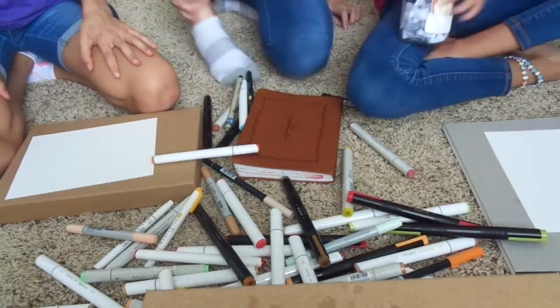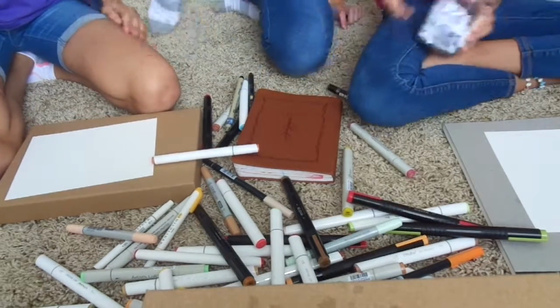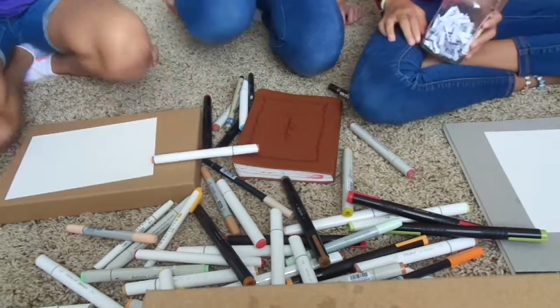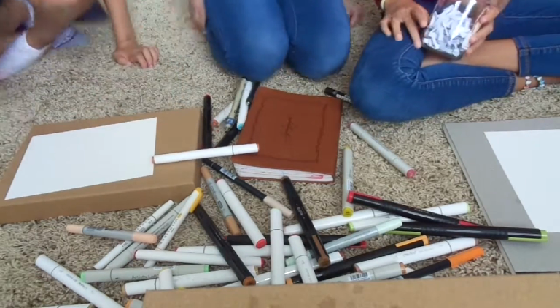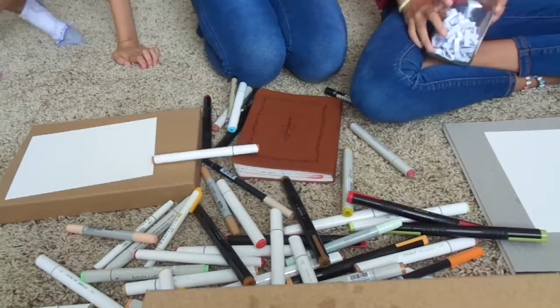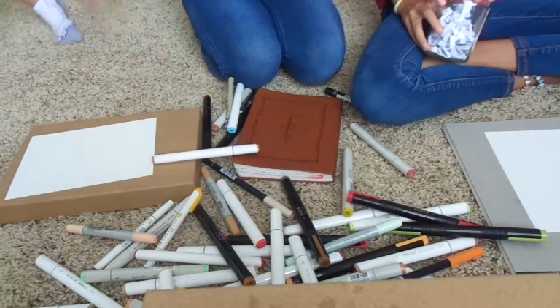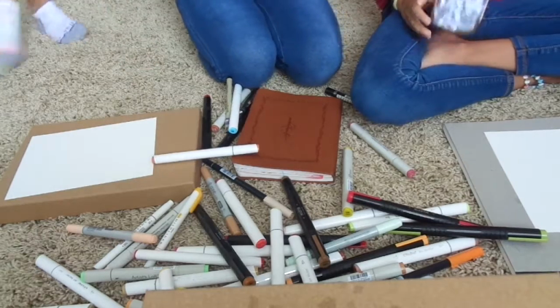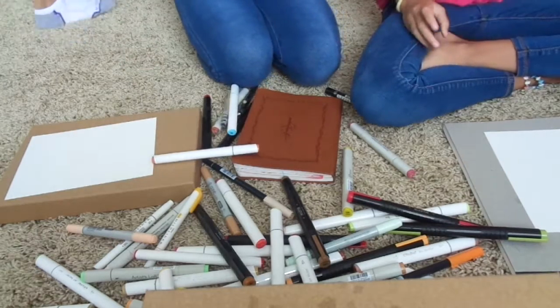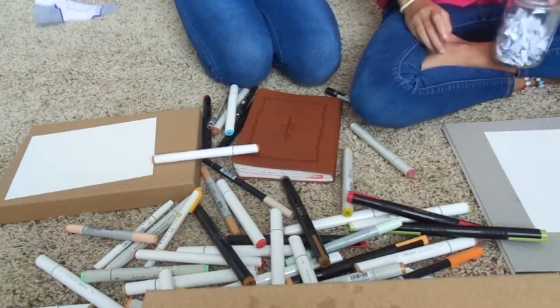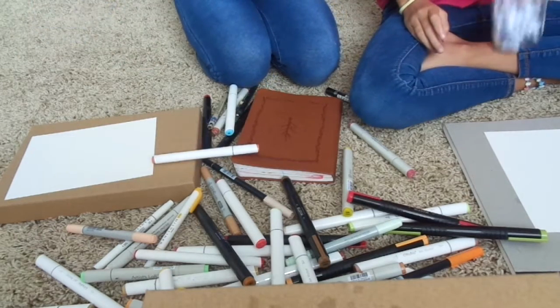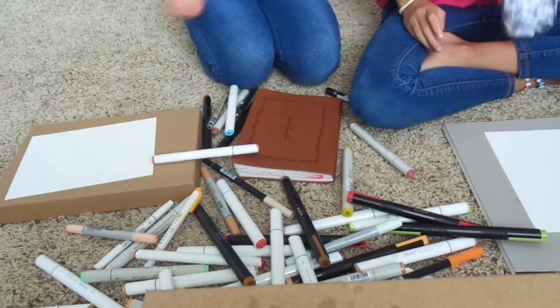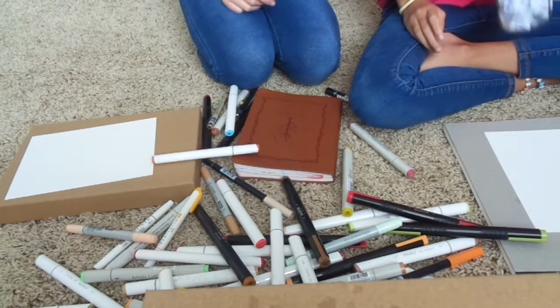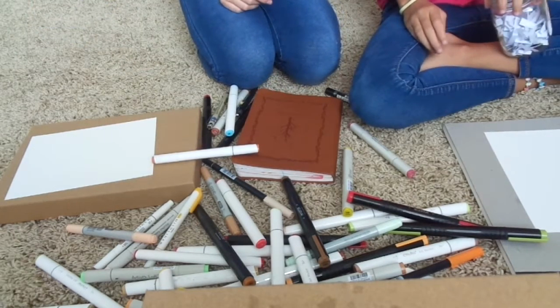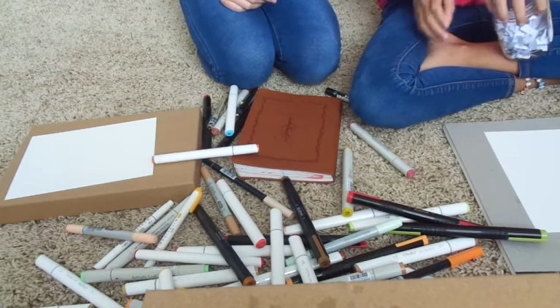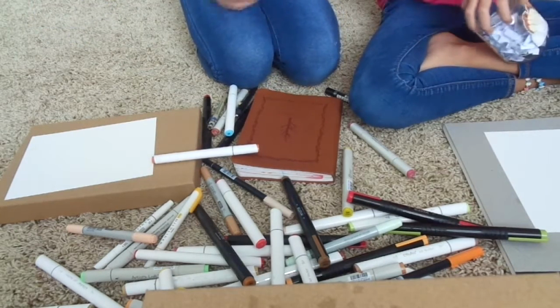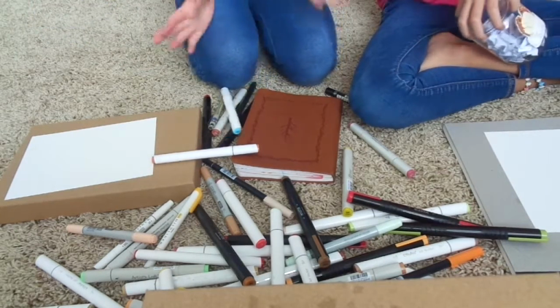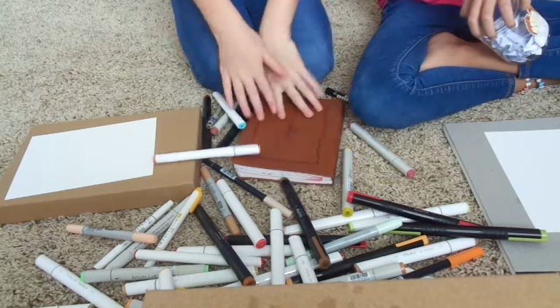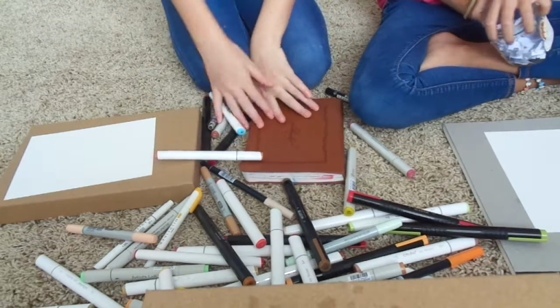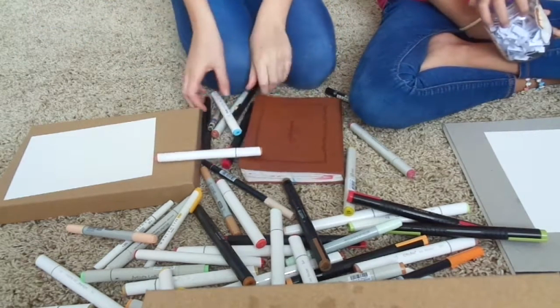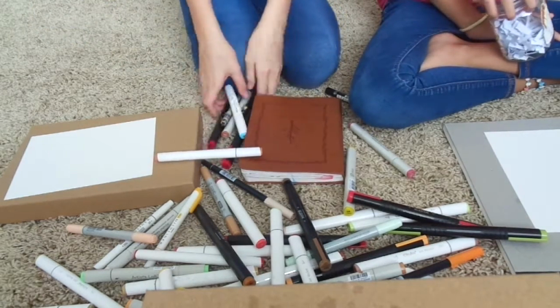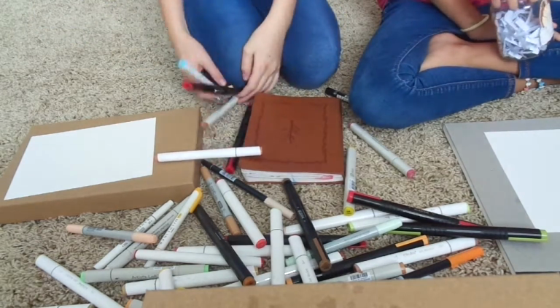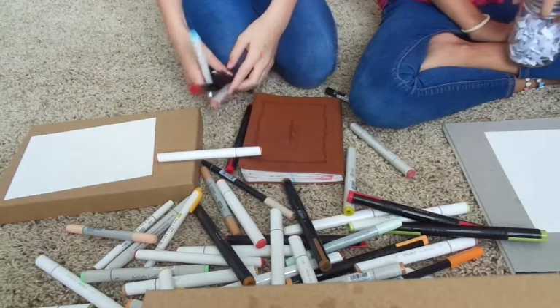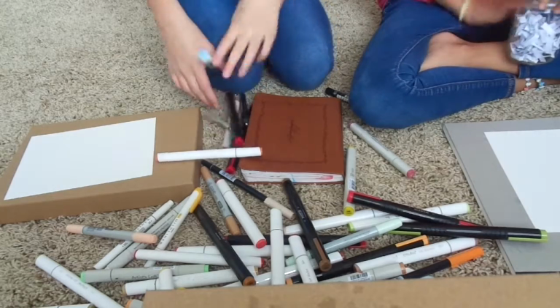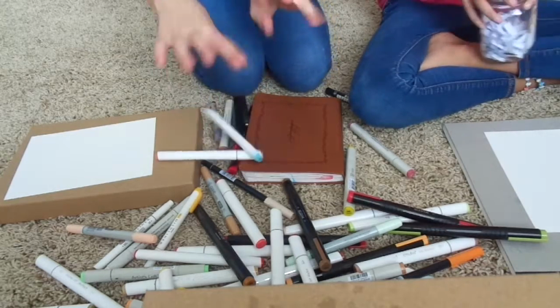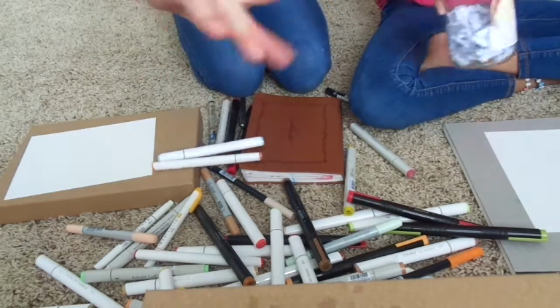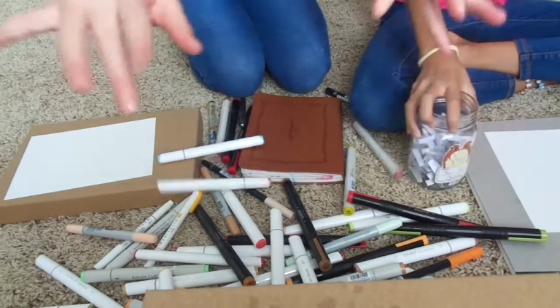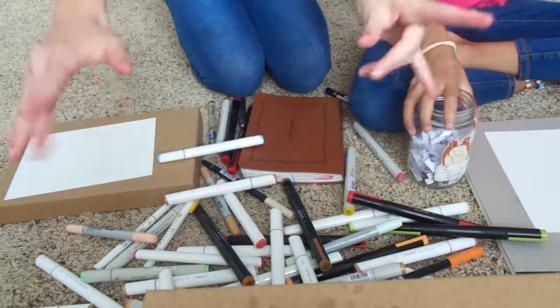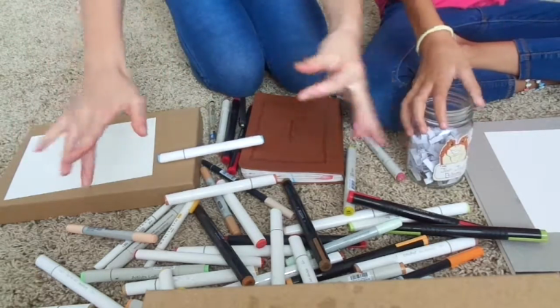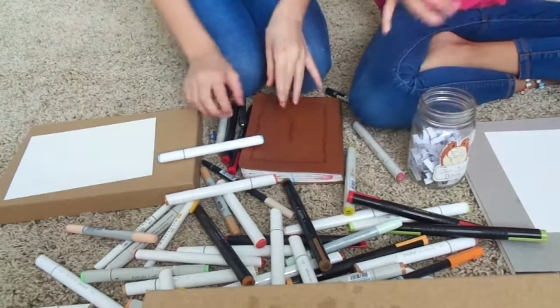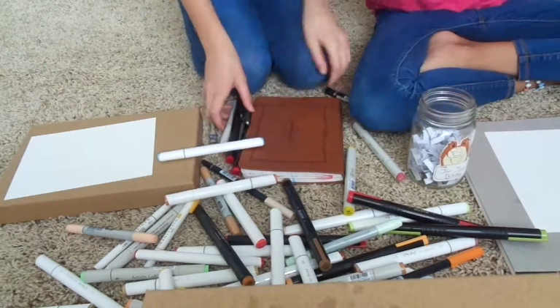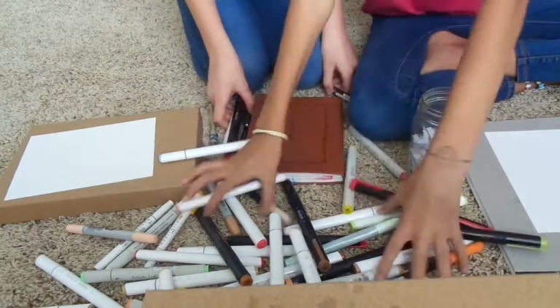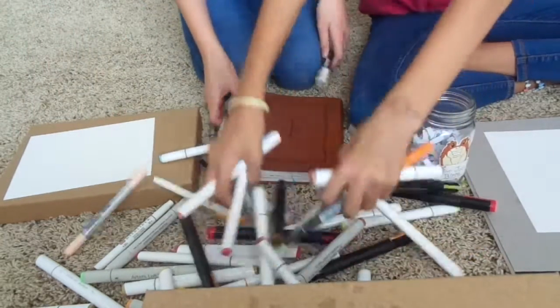Hi everybody. Thank you for doing it. I'll close my door. I hope you can see all of our stuff. But today we're doing something autumny. Autumny.